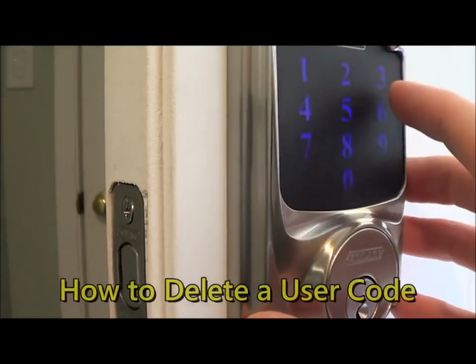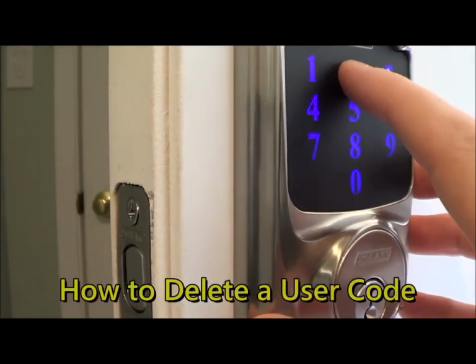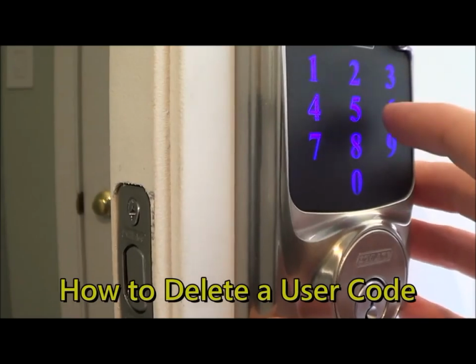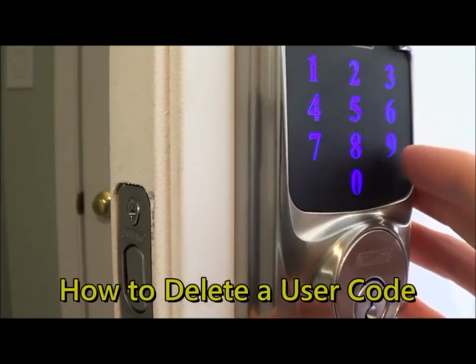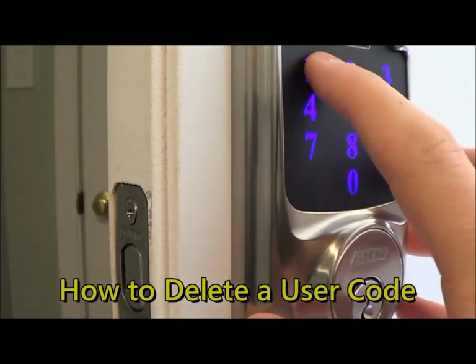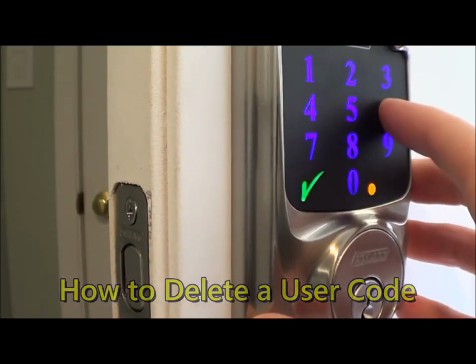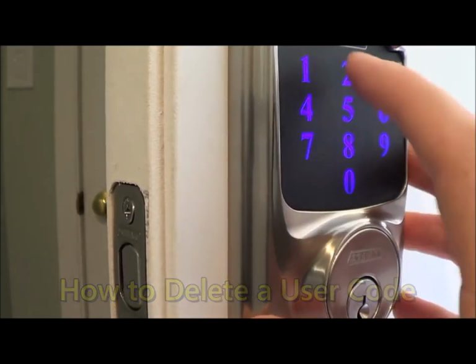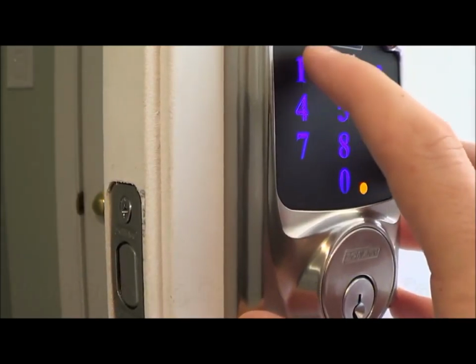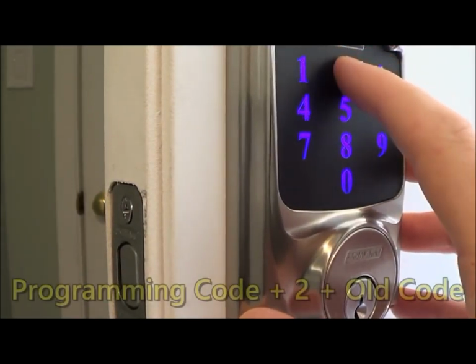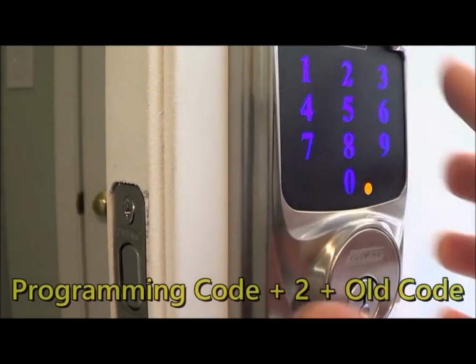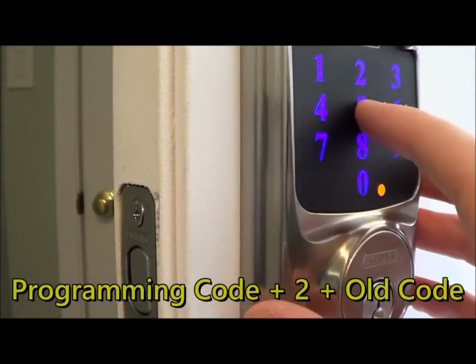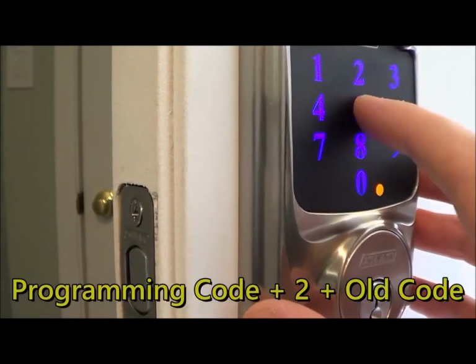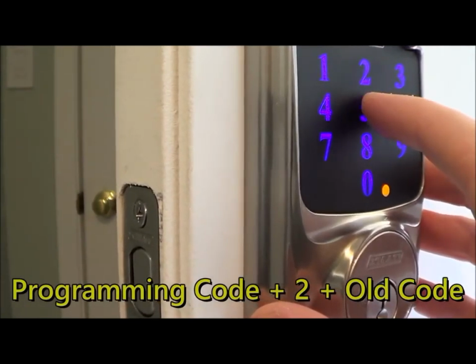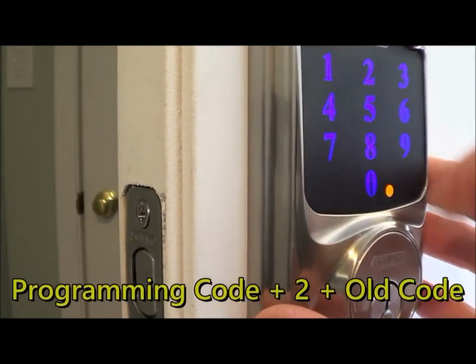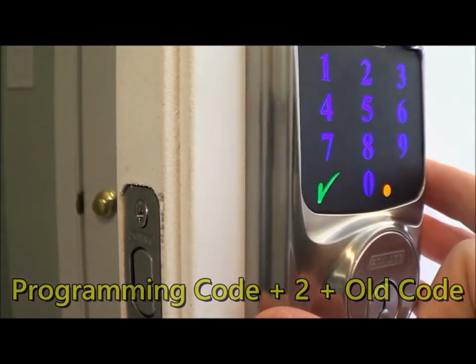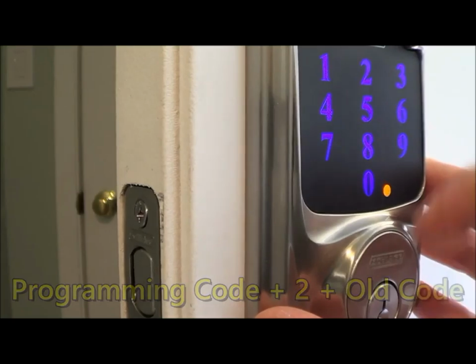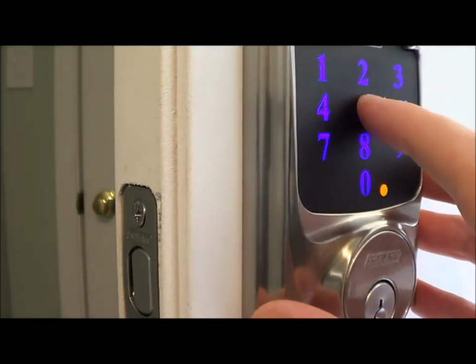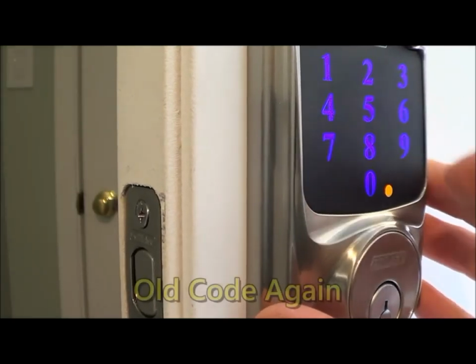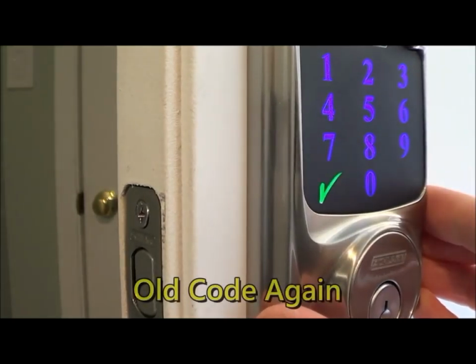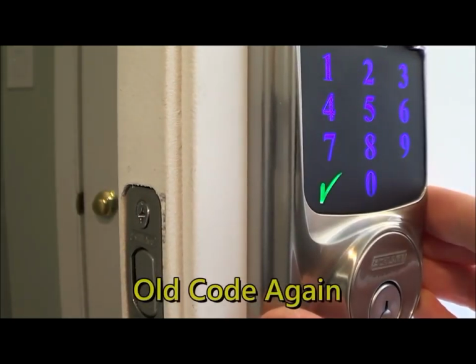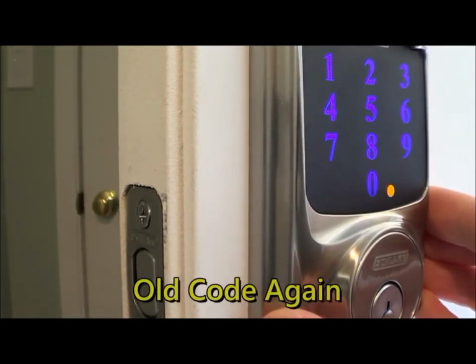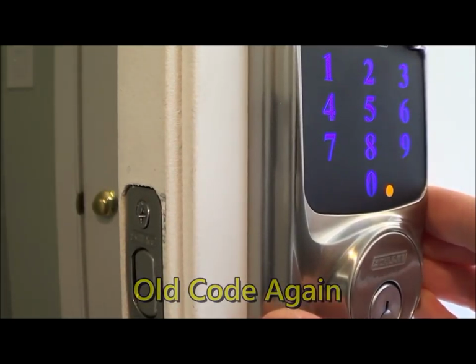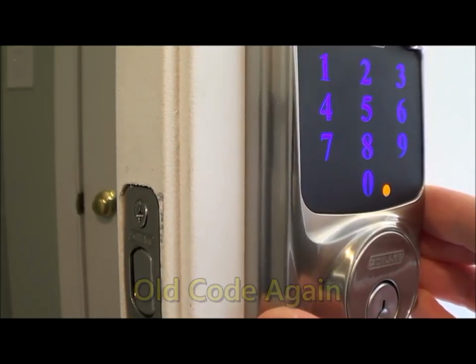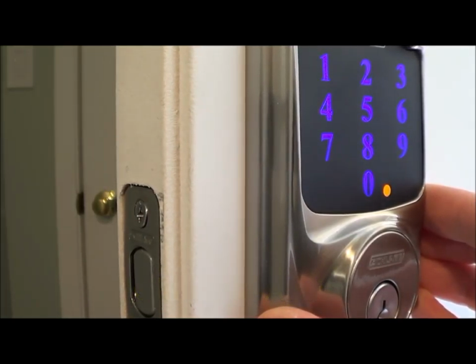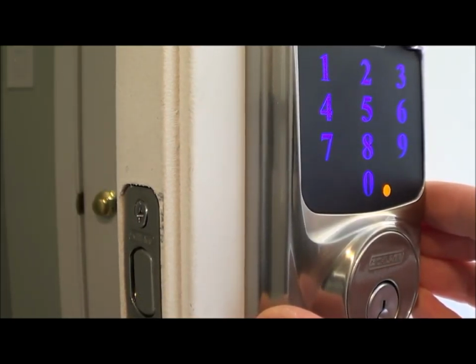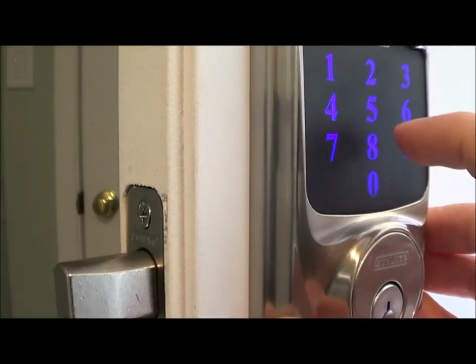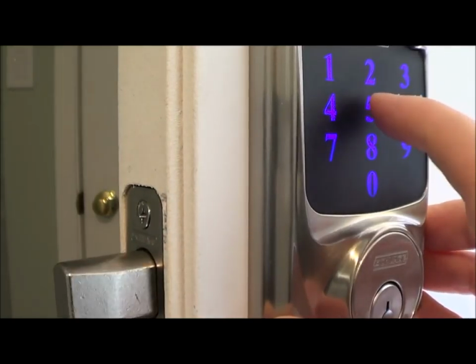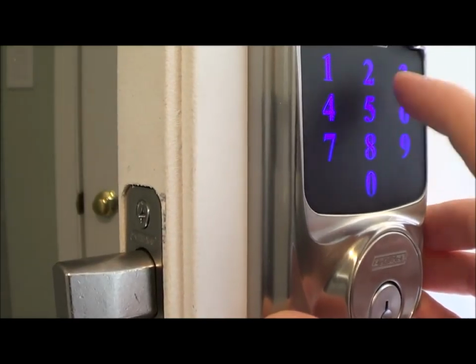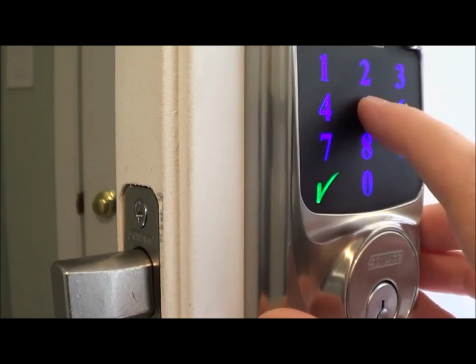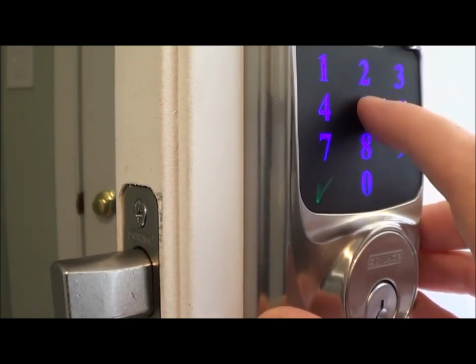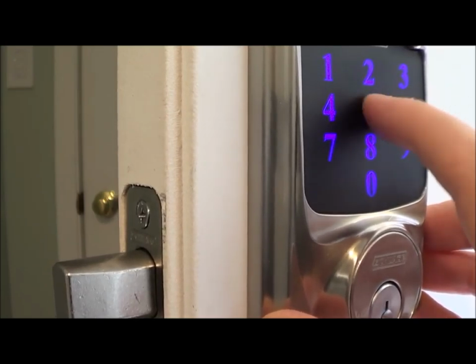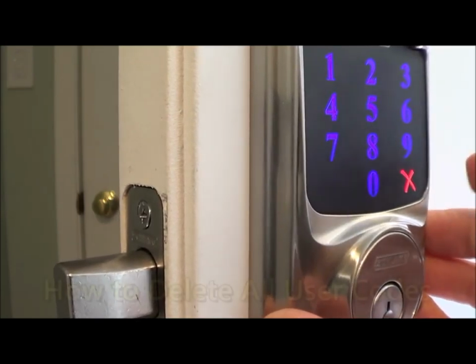To delete that code, type in your programming code, then number two, then type in the code that you want to delete, and type it one more time. Now that code has been deleted, and if I try it will deny me access.